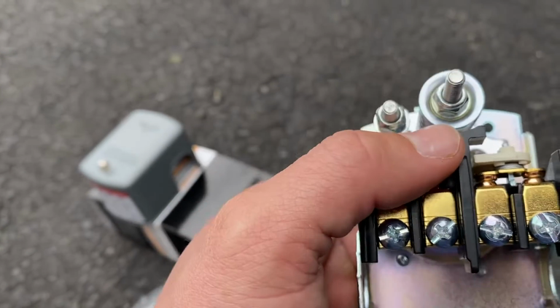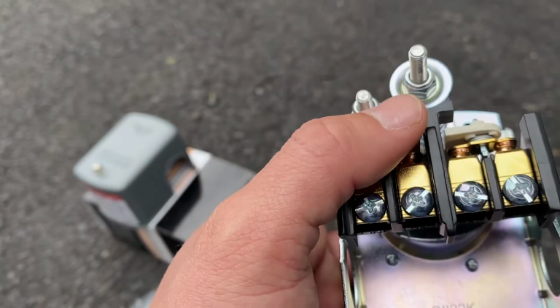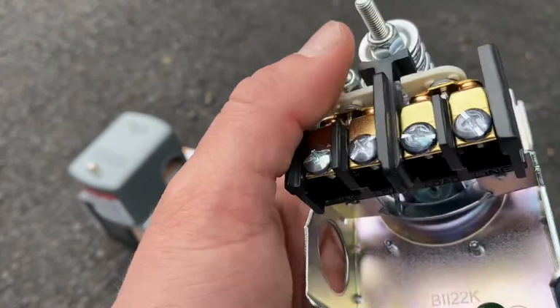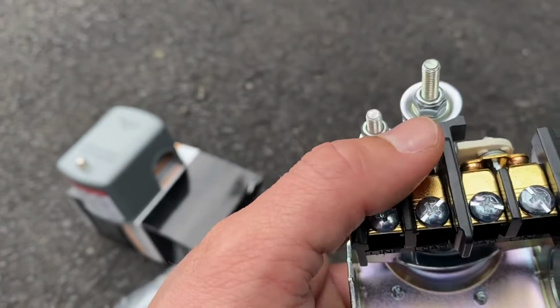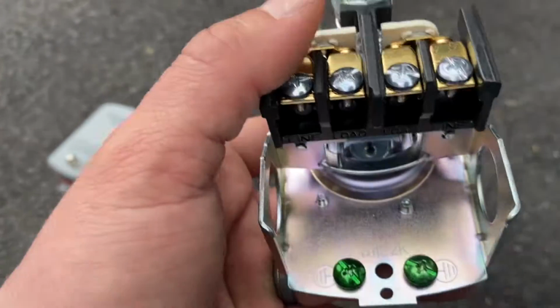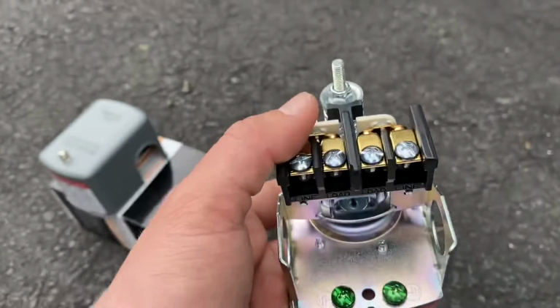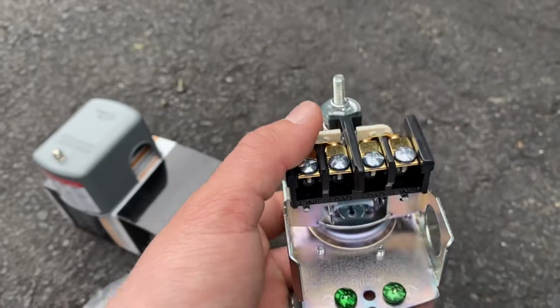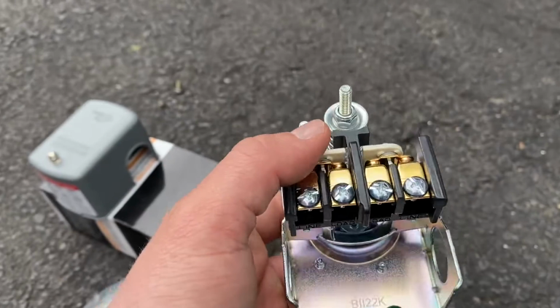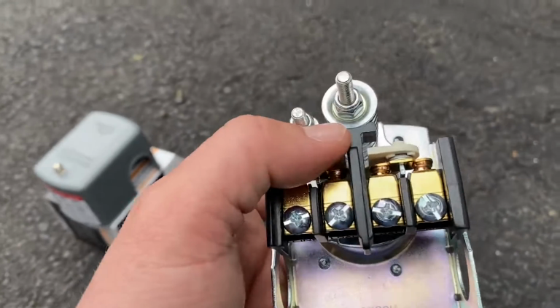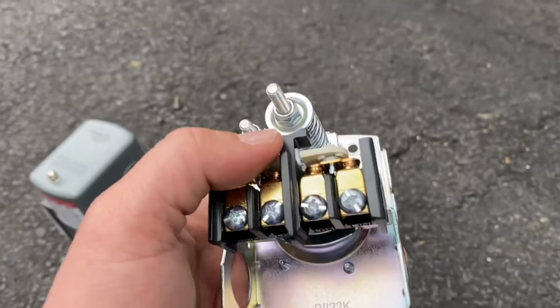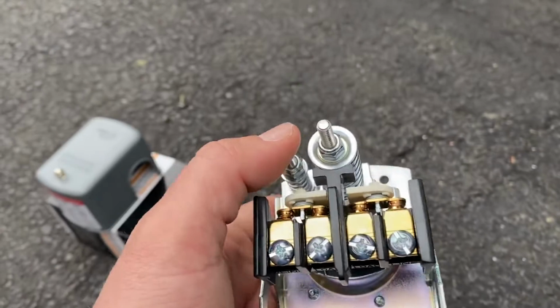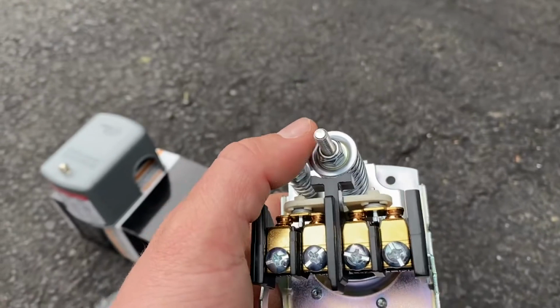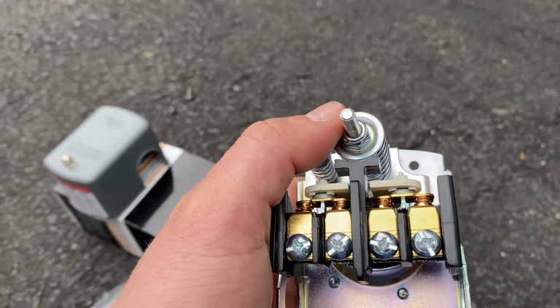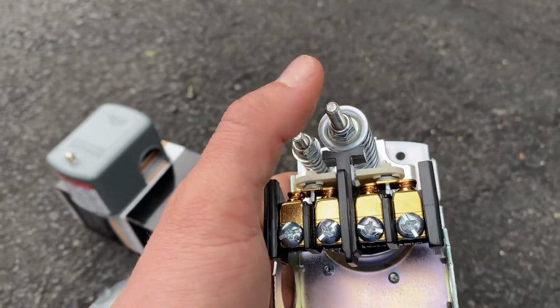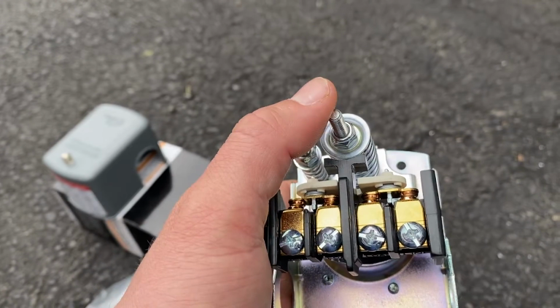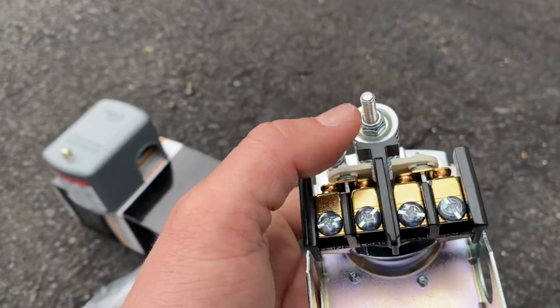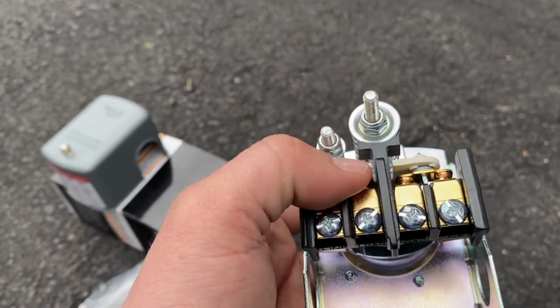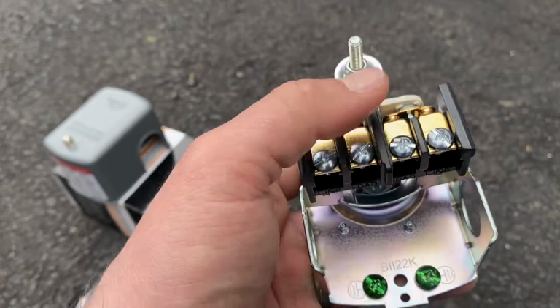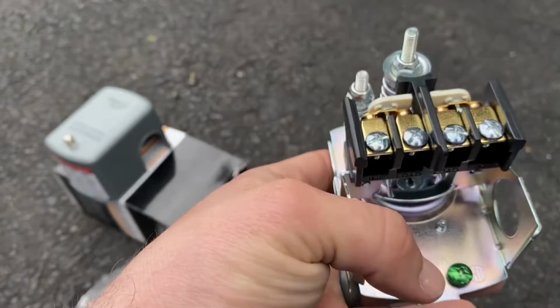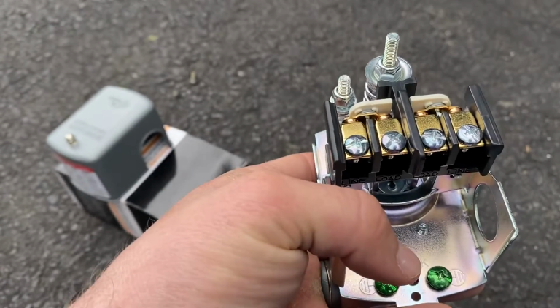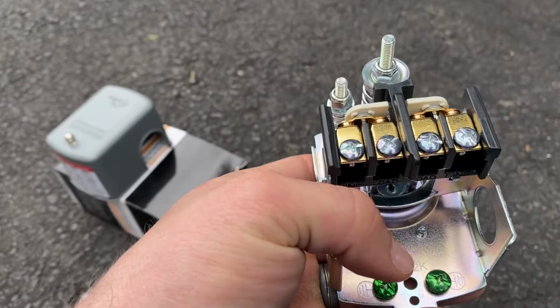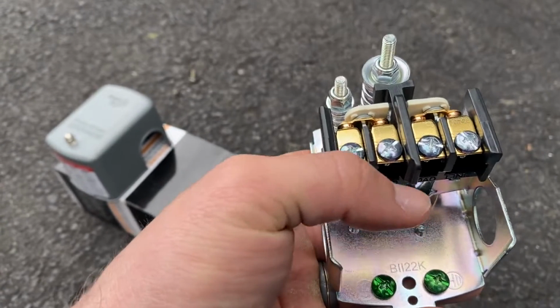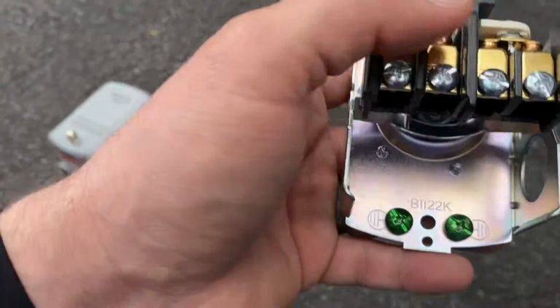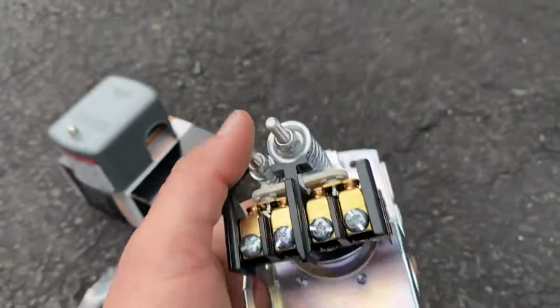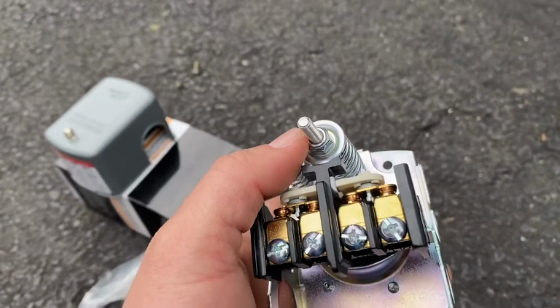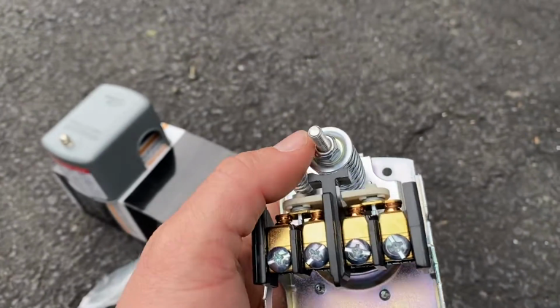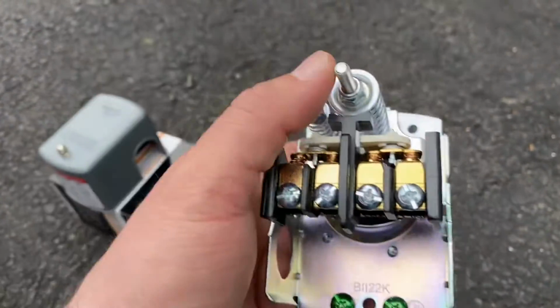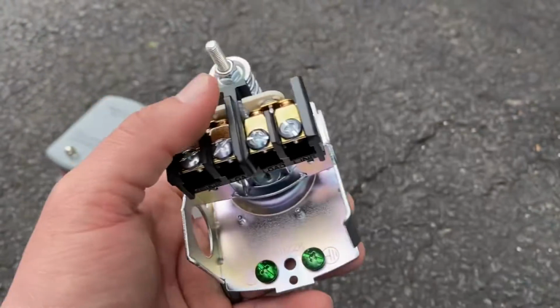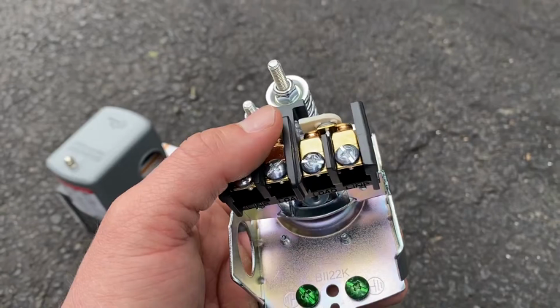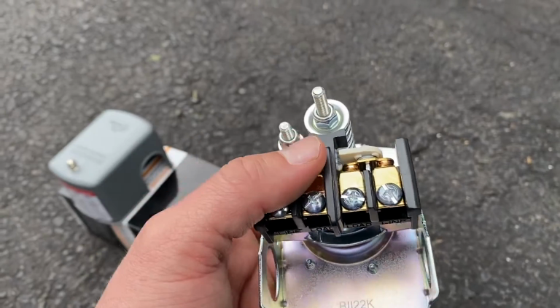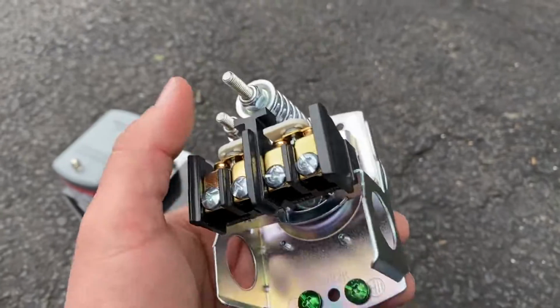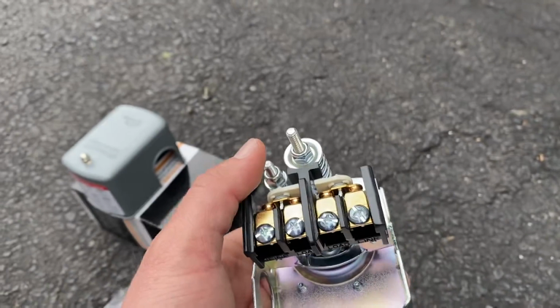The easiest way to test this is to get it all wired in and plumbed in, then while the power is off make the adjustment. Turn the power back on and see what pressure the switch cycles at. Turn it off again and keep adjusting until you eventually get it to wherever you want it.